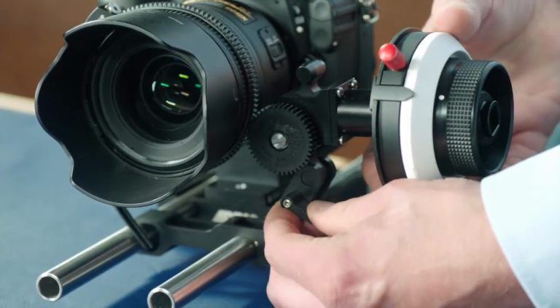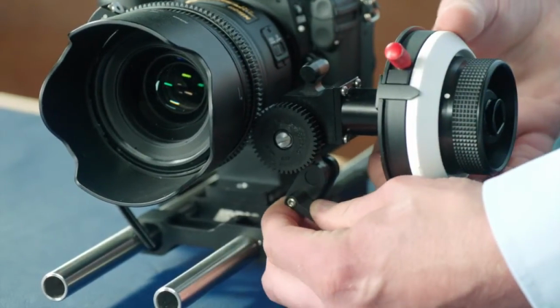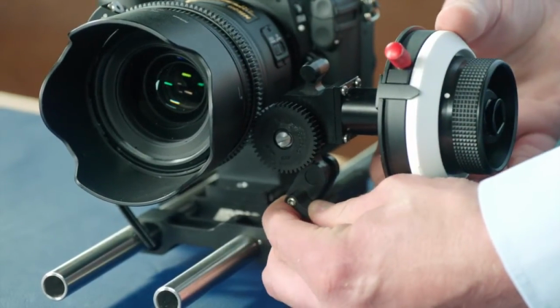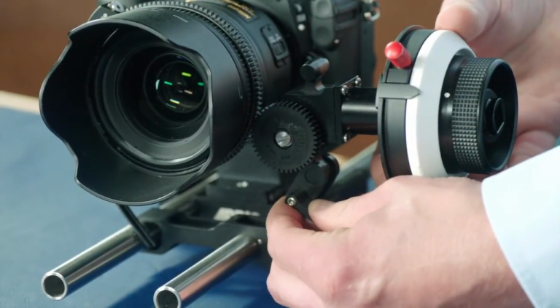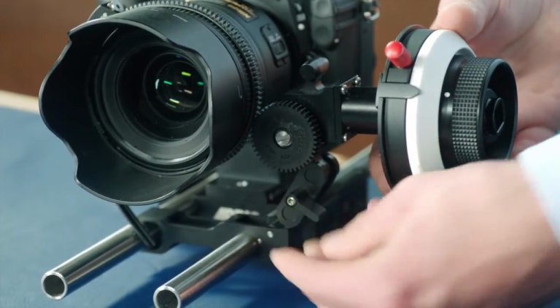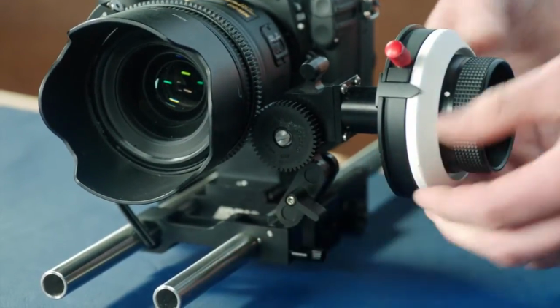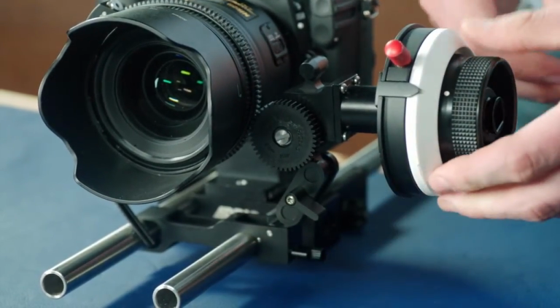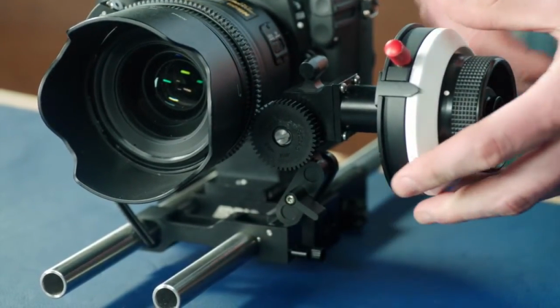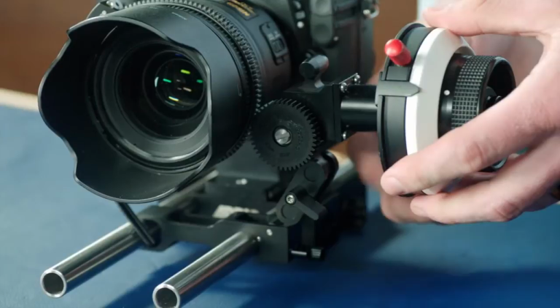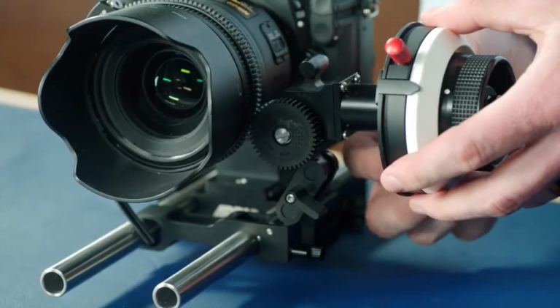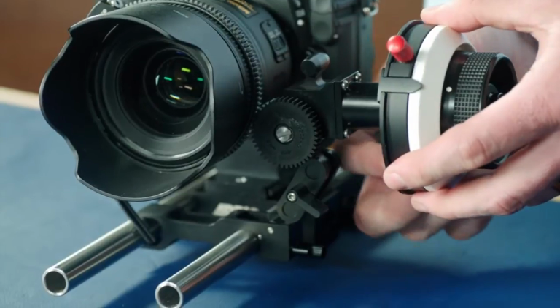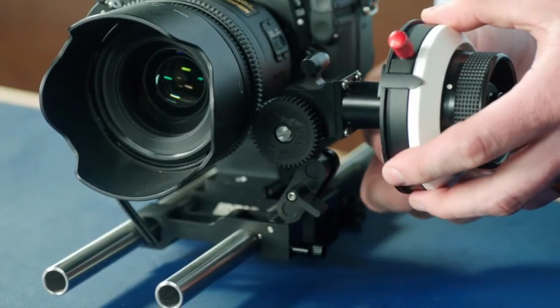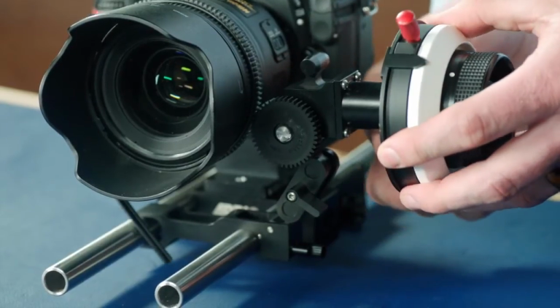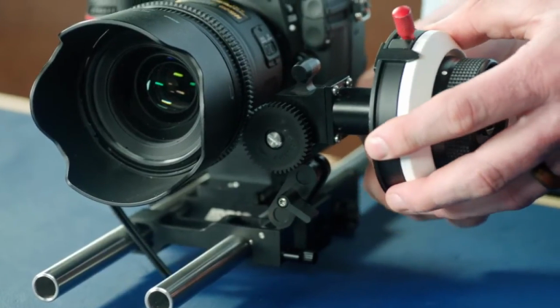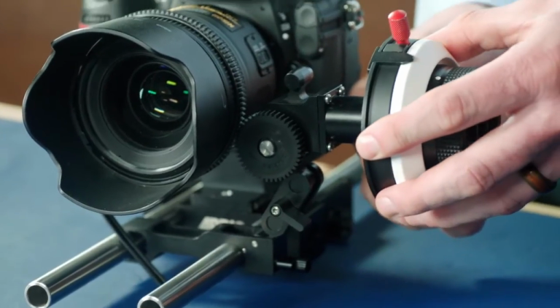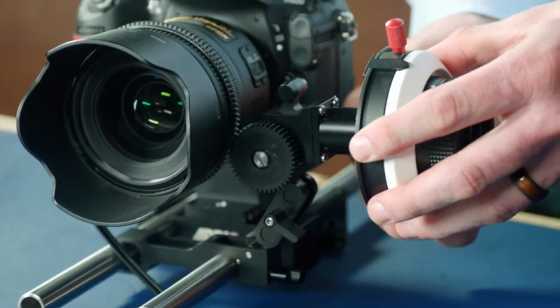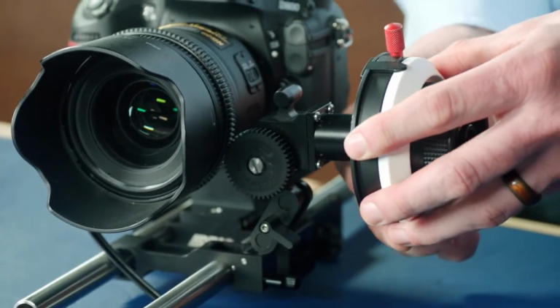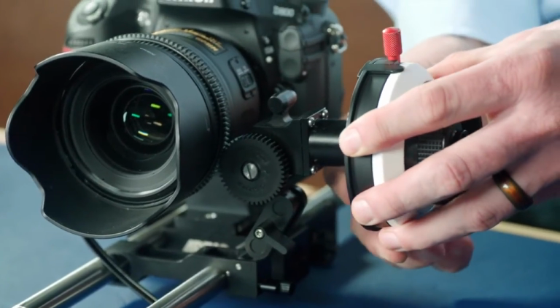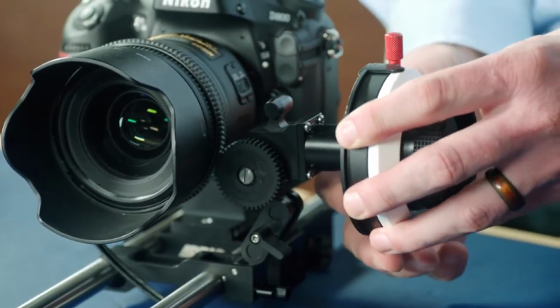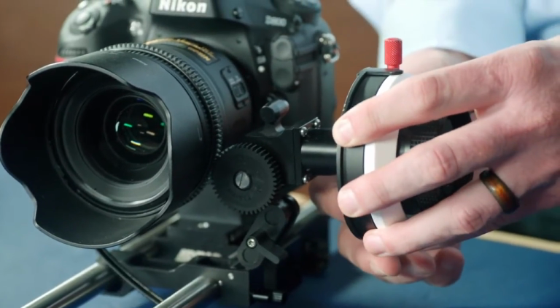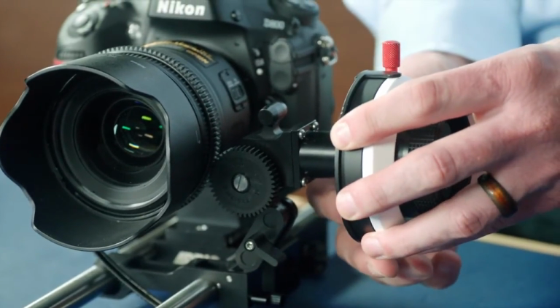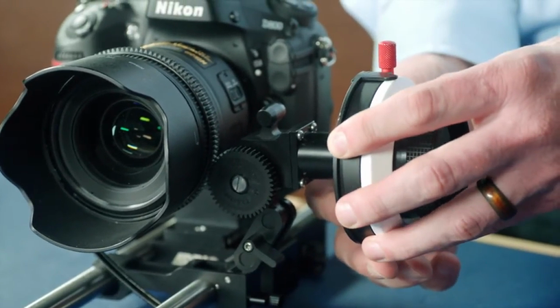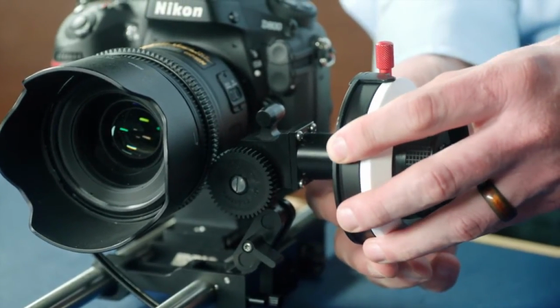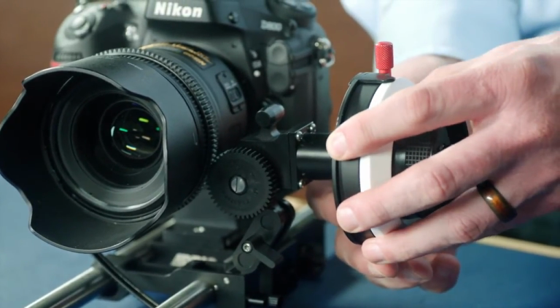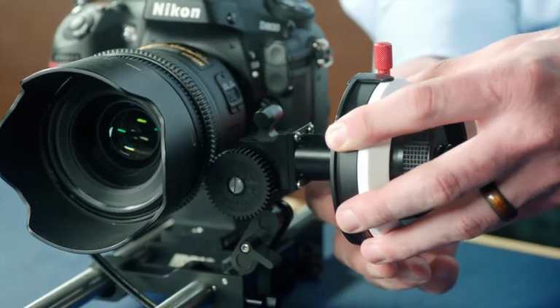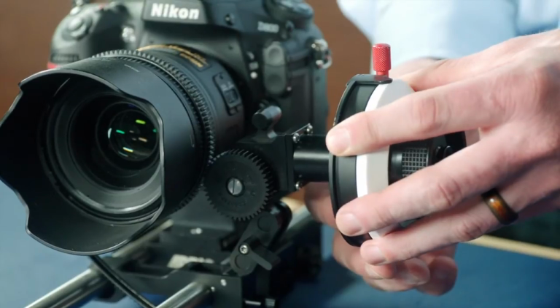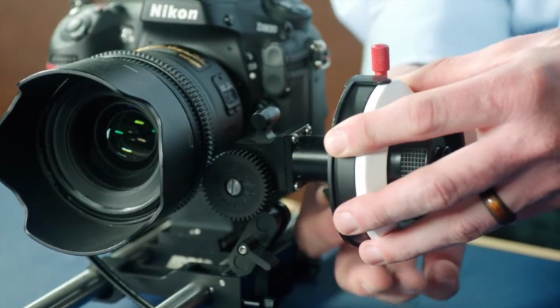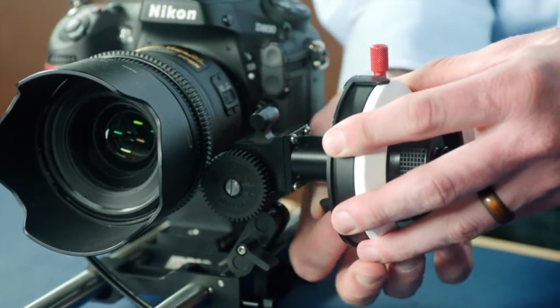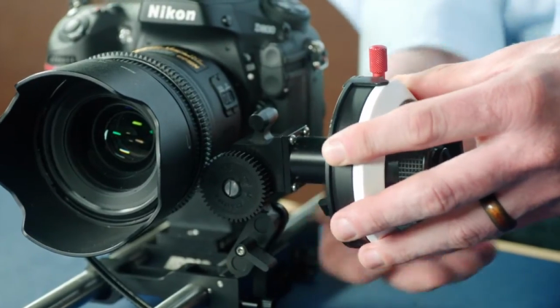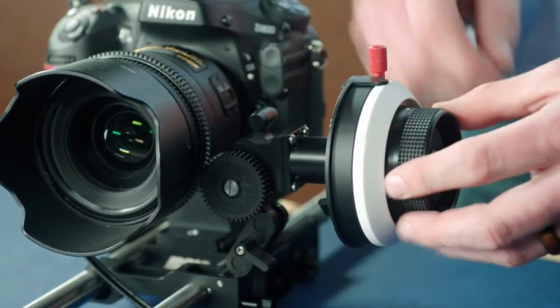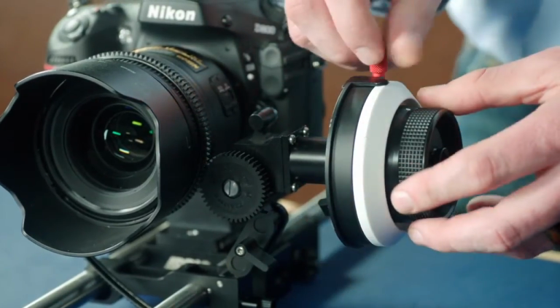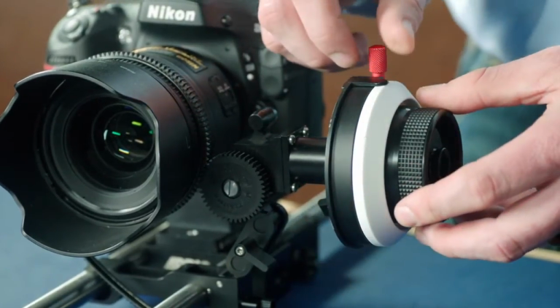Now turn the focus knob, slipping the scale until your focus reference is at the desired position. Then lock the focus knob in place.